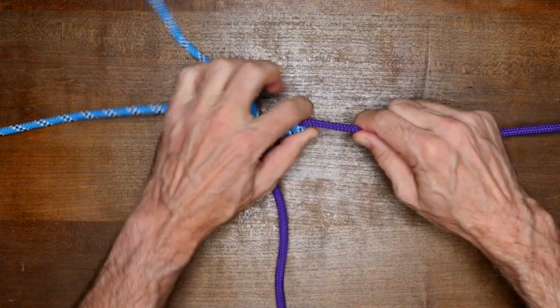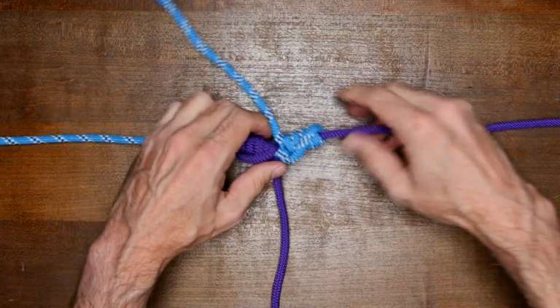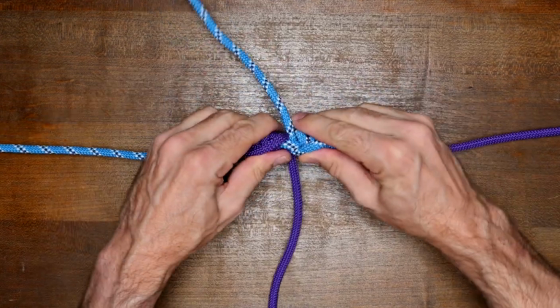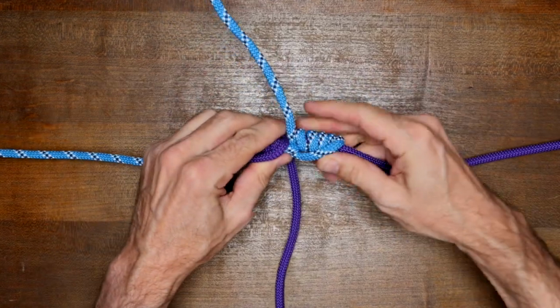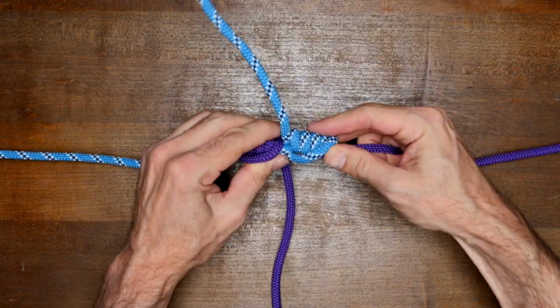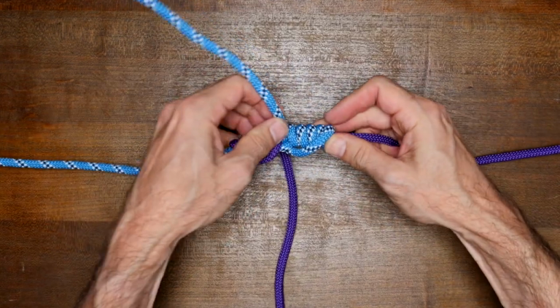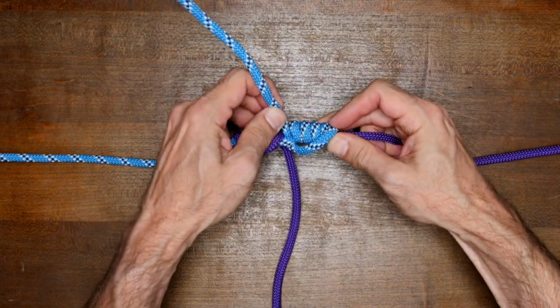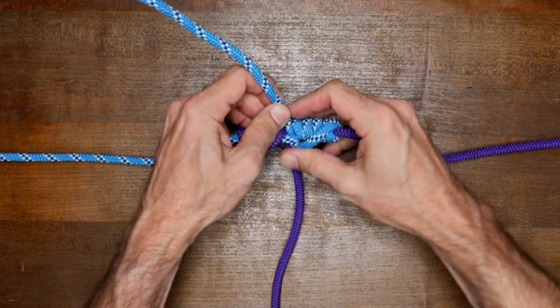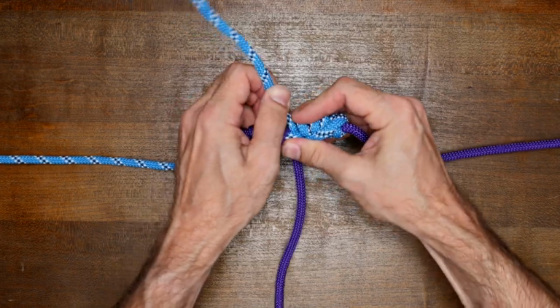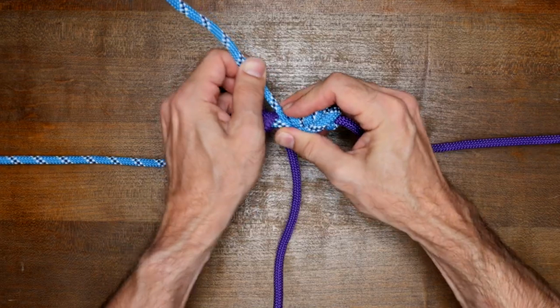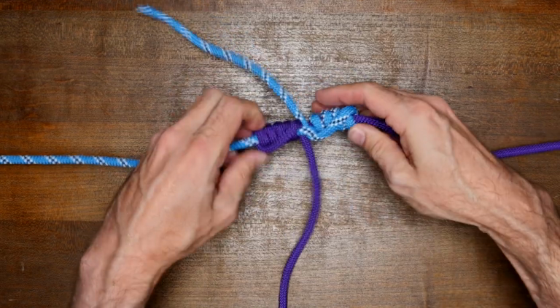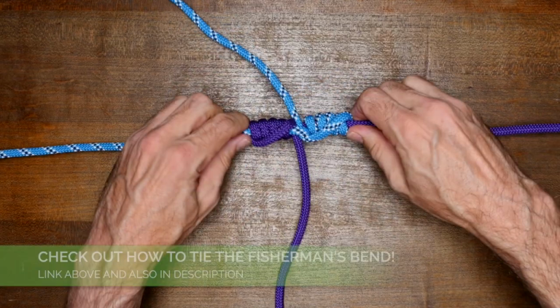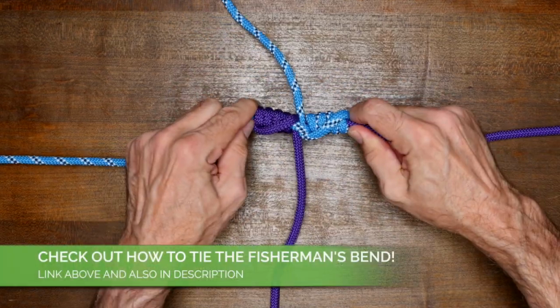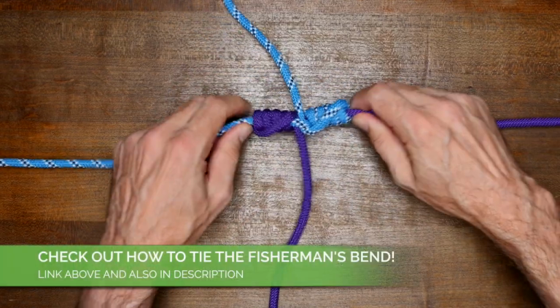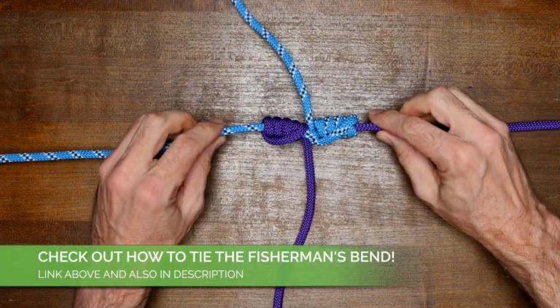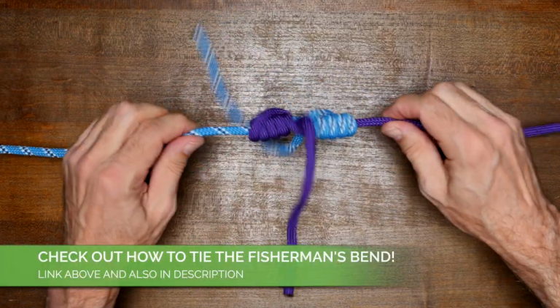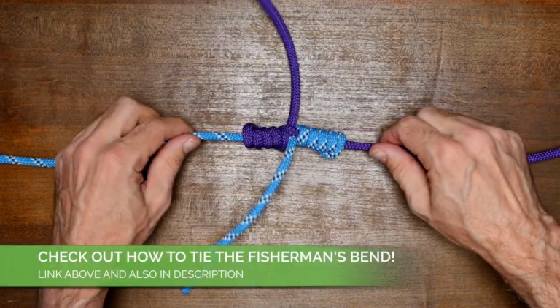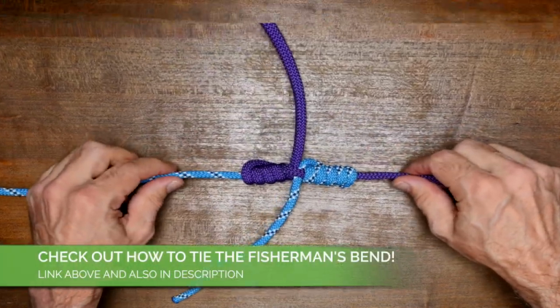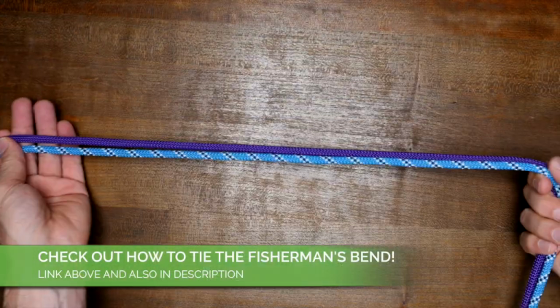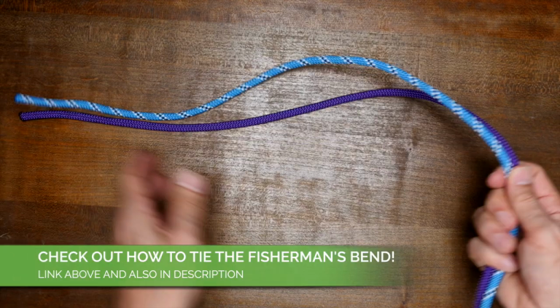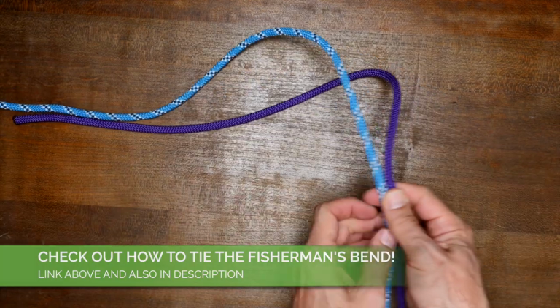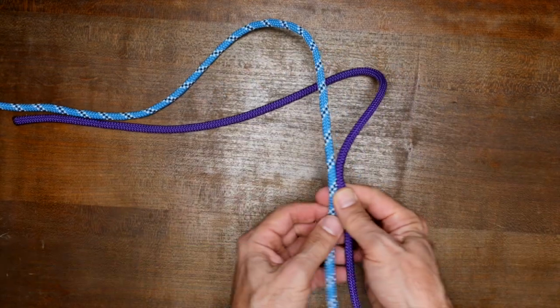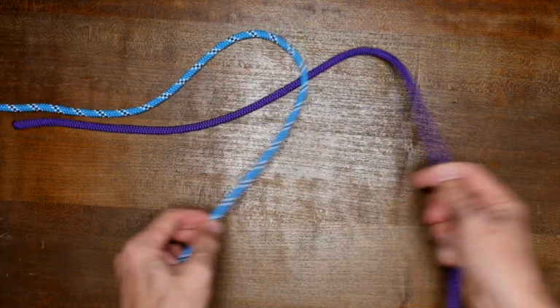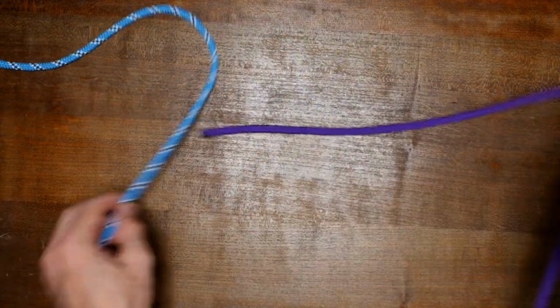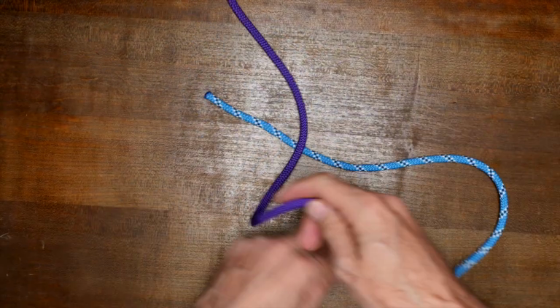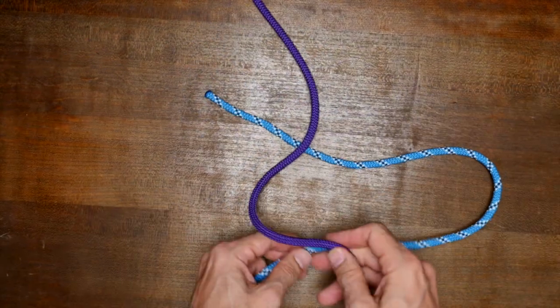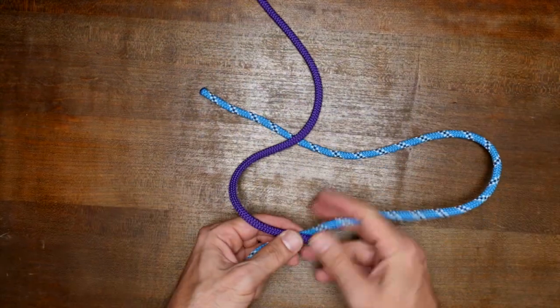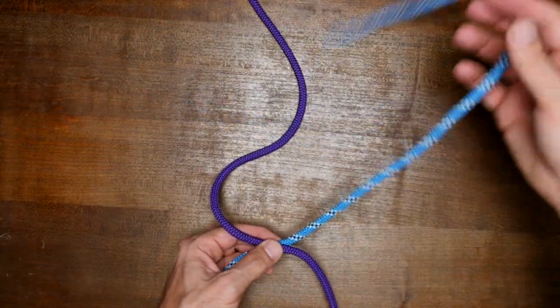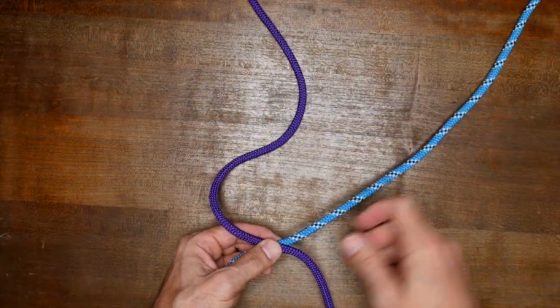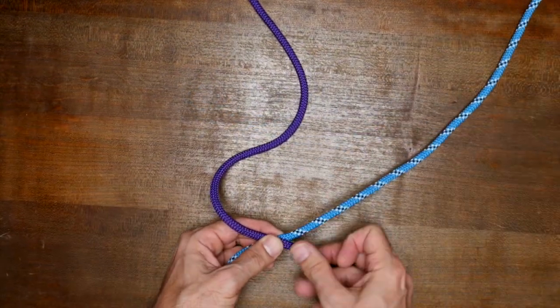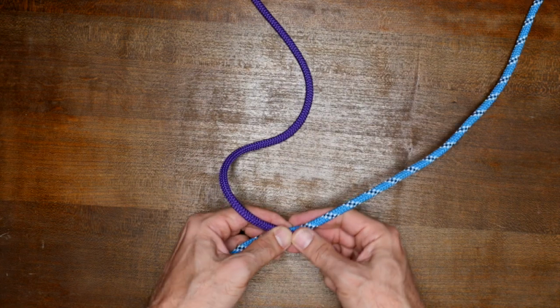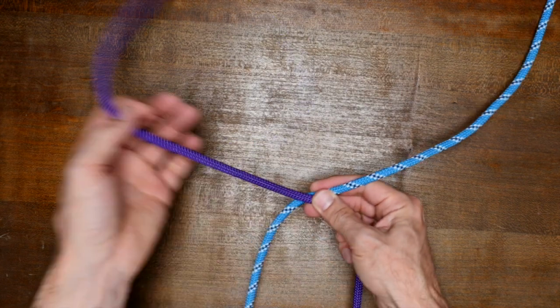Another similar knot that you might want to check out is the fisherman's bend — I'll provide a link in the description and in the card up above. To tie the blood knot in a regular rope, you'll need a substantial amount of working line. Cross your right rope over your left rope.